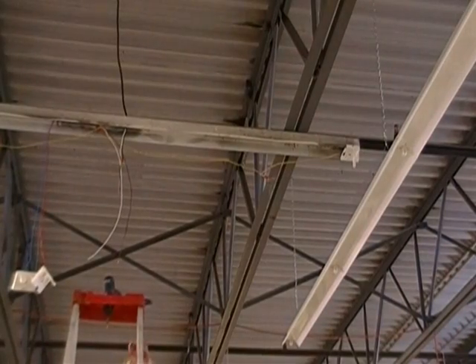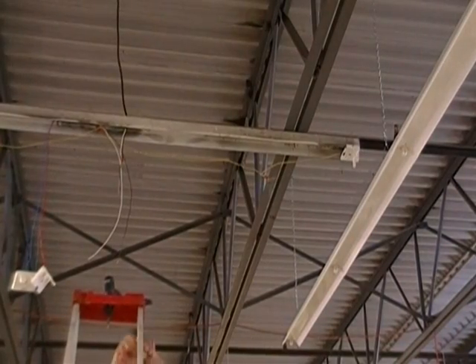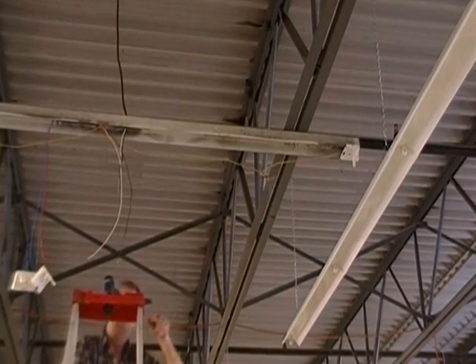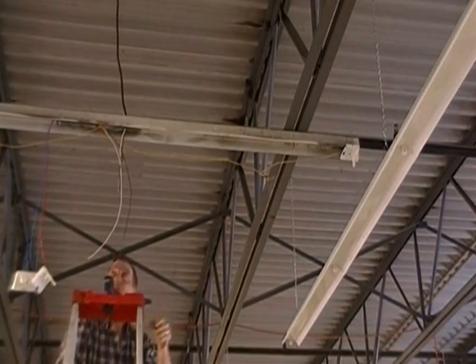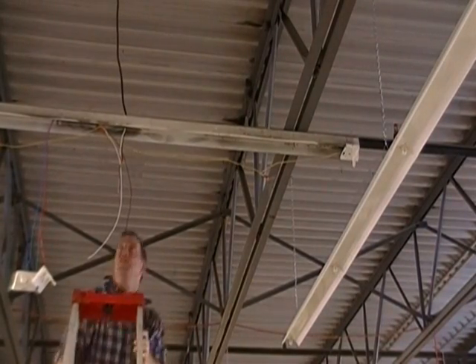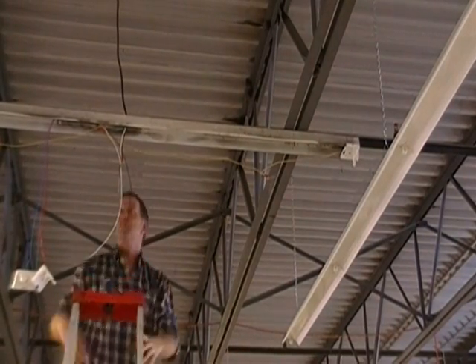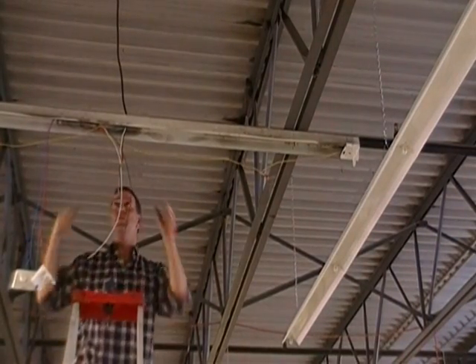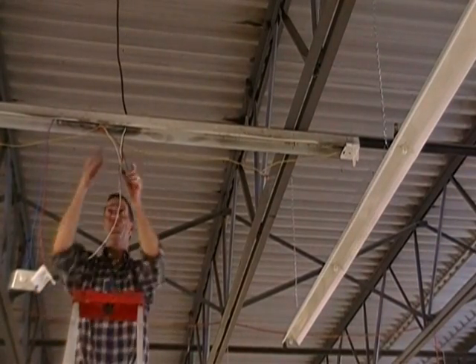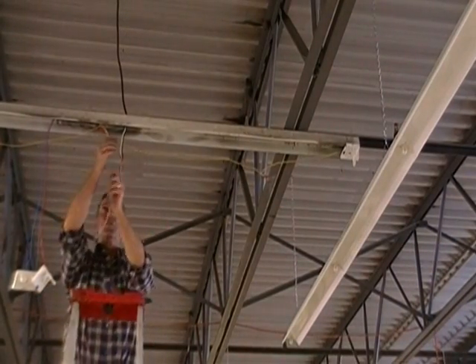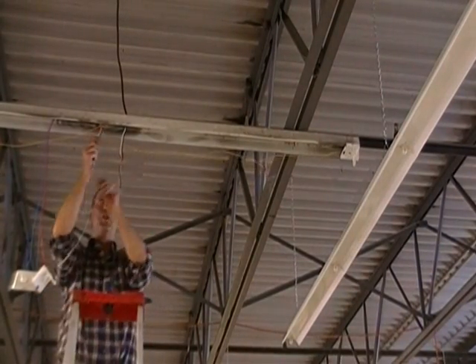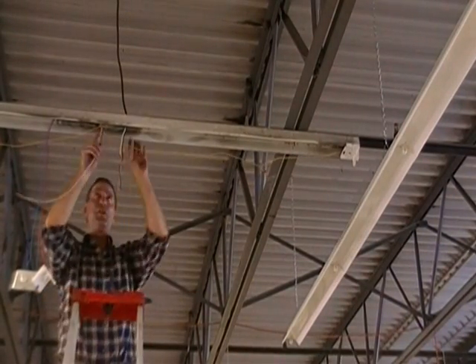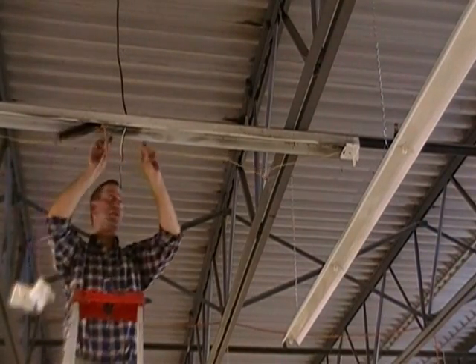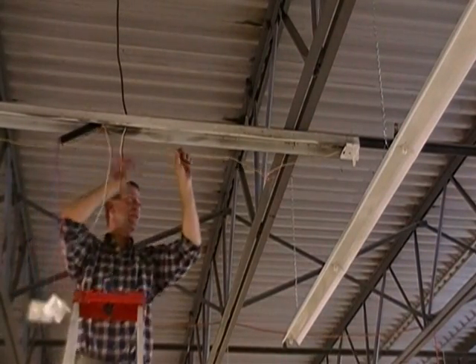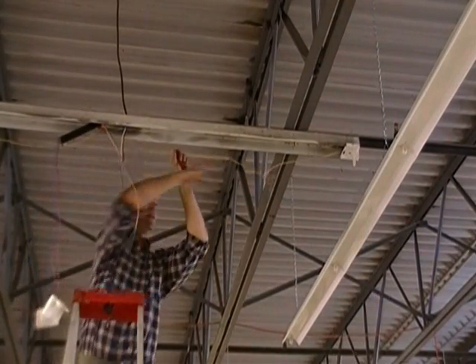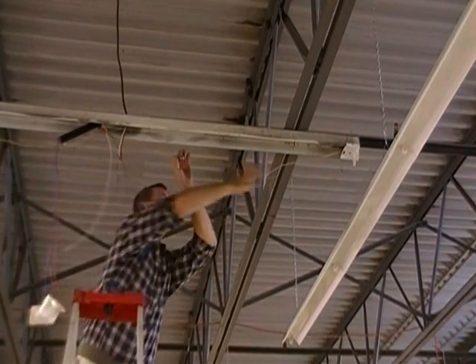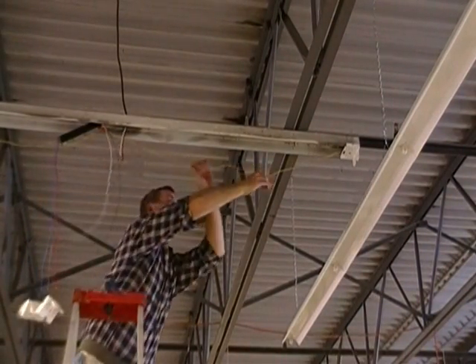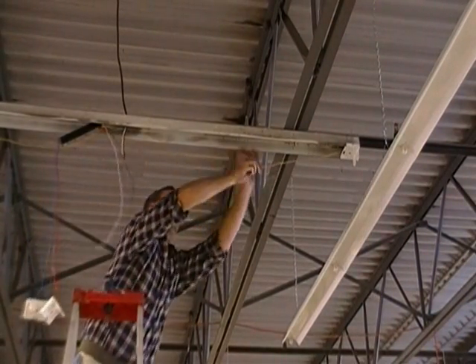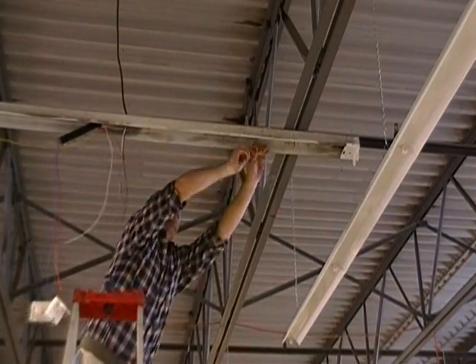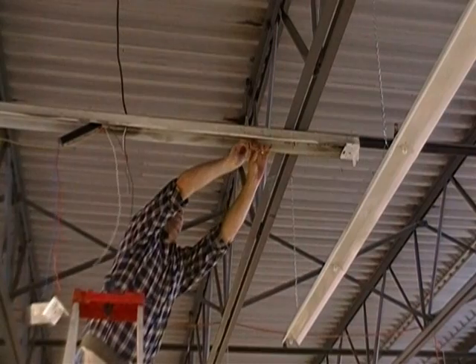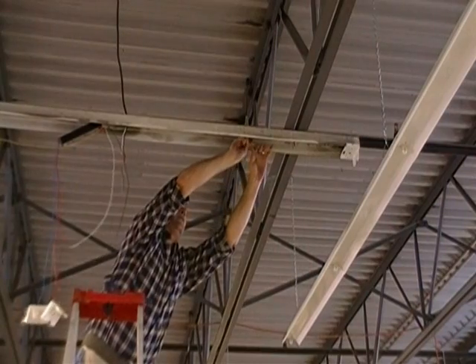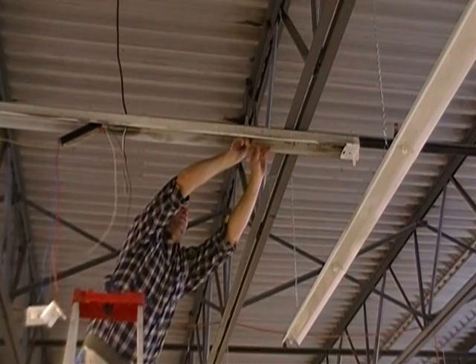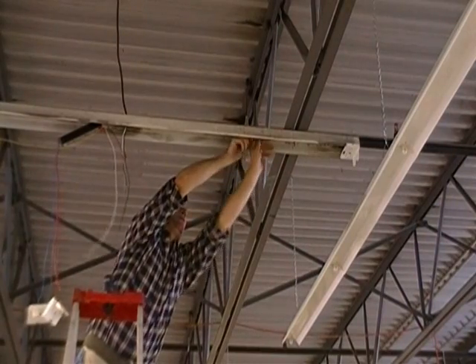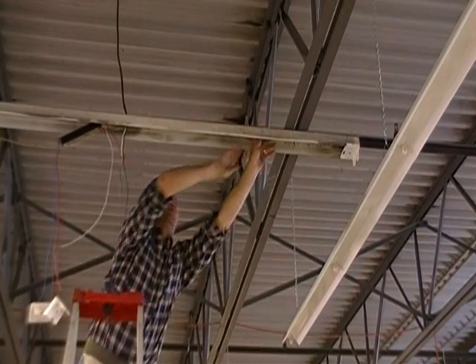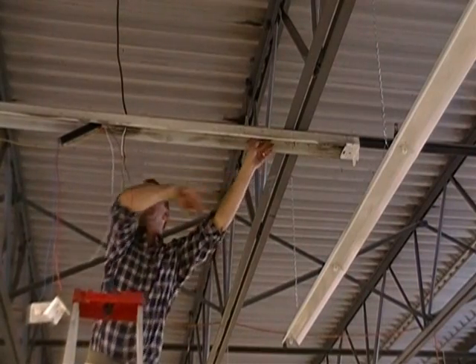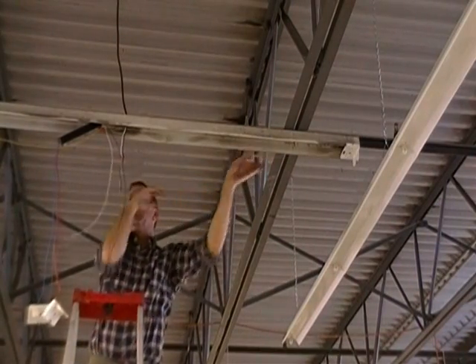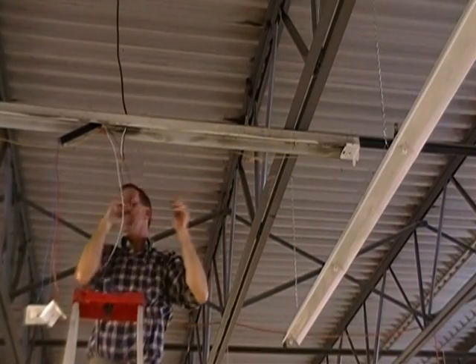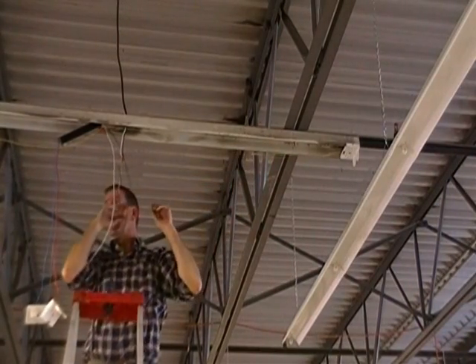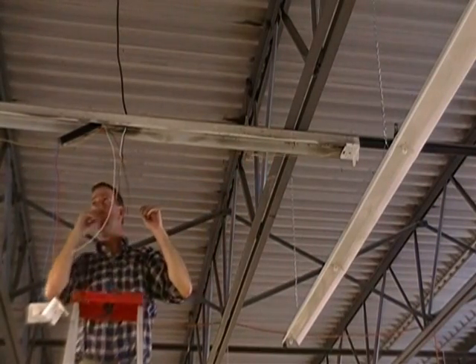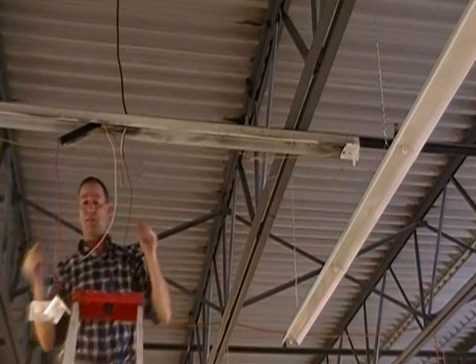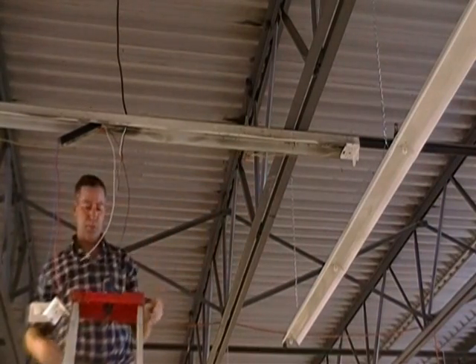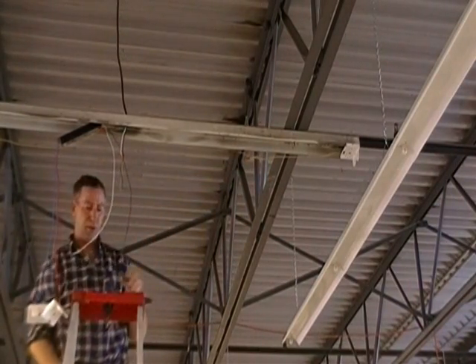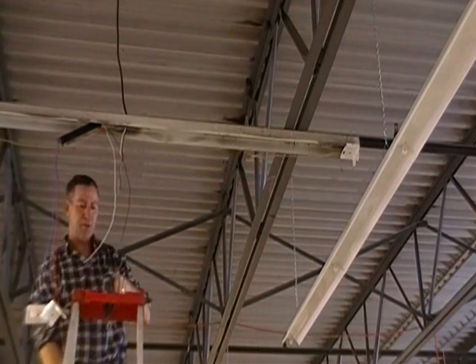Finally, for completing the install of the kit, you'll need to attach your center plate.